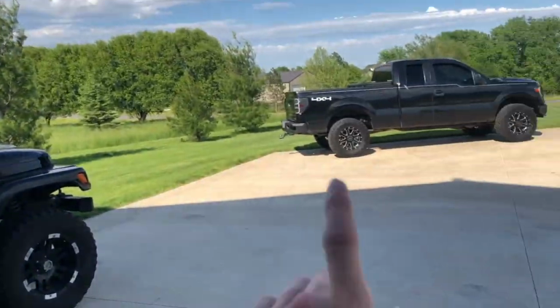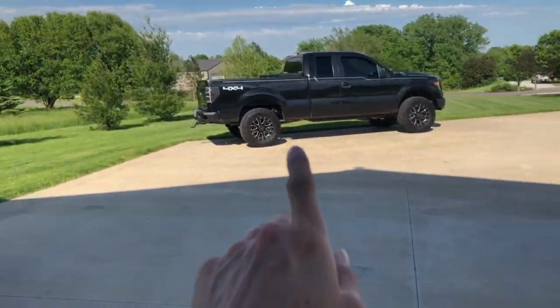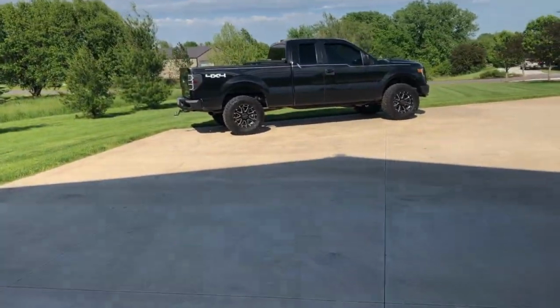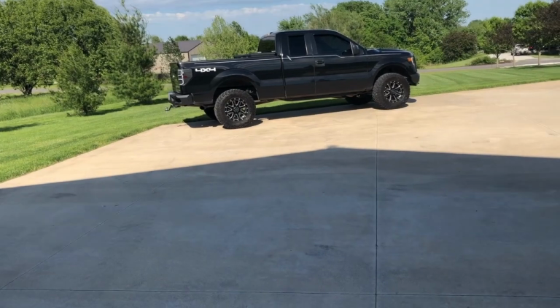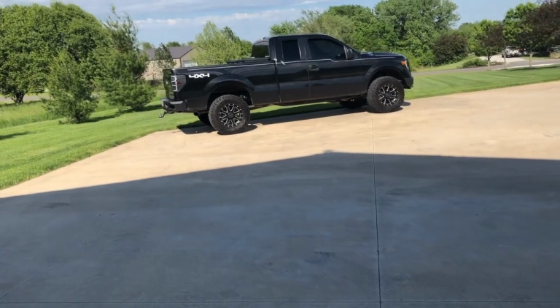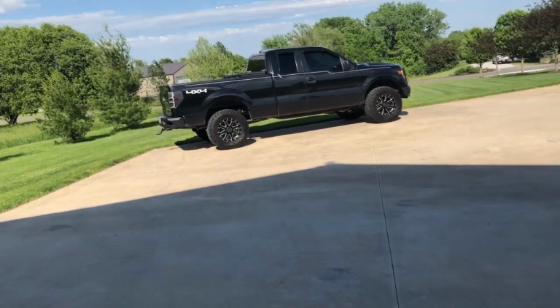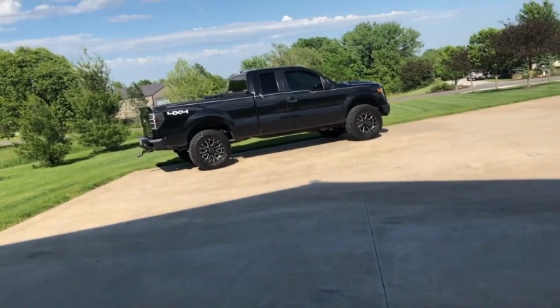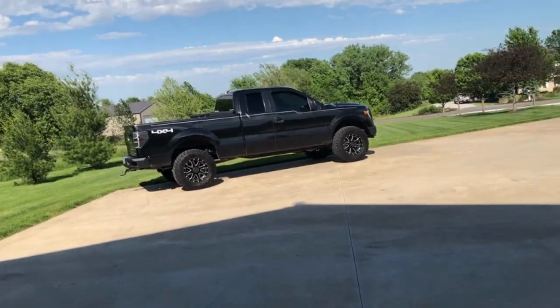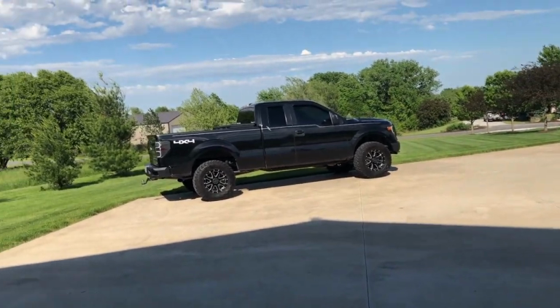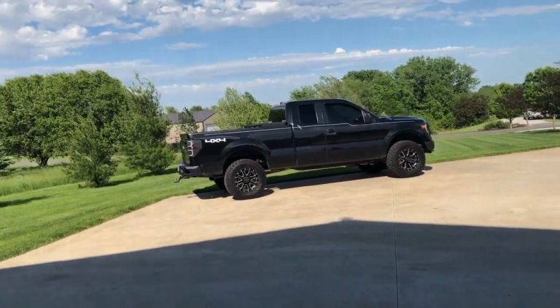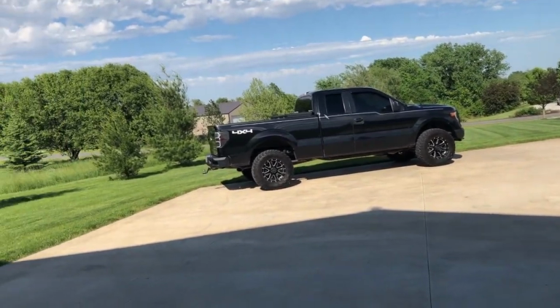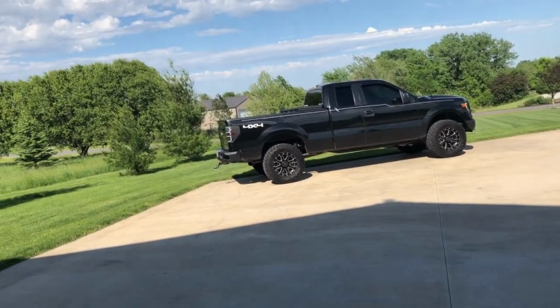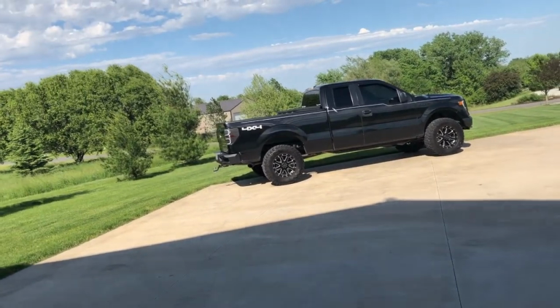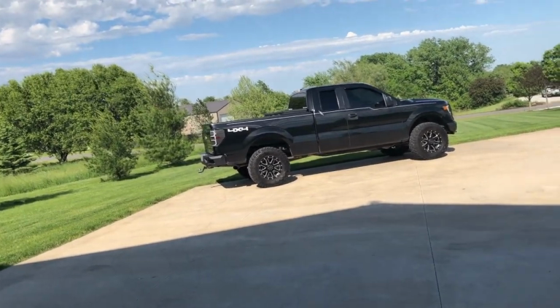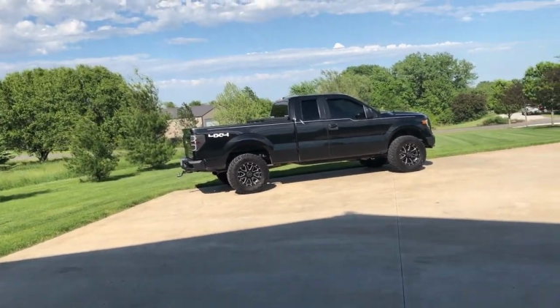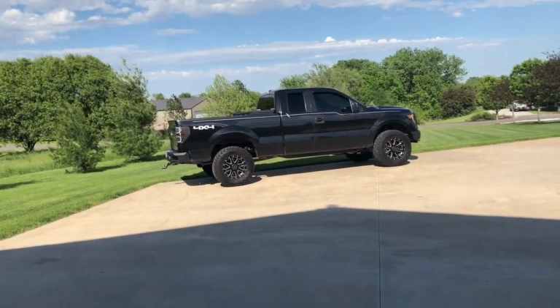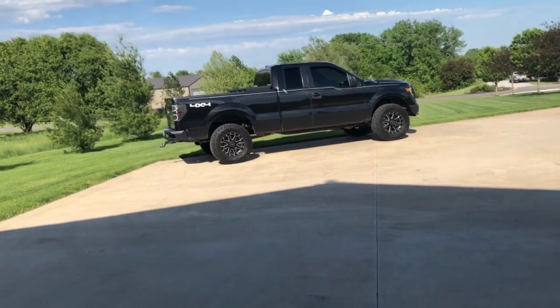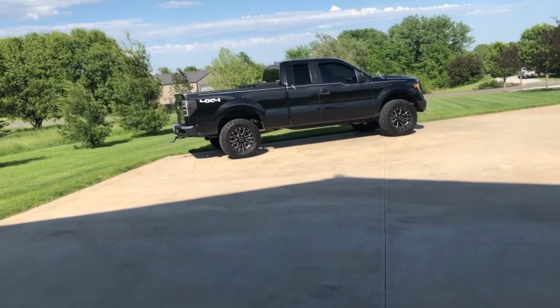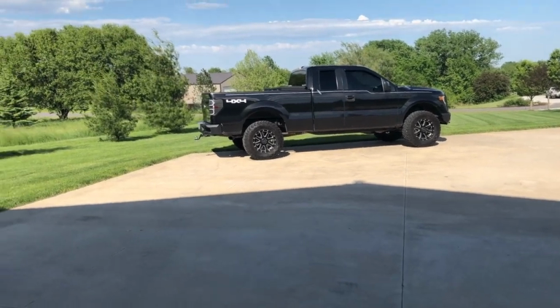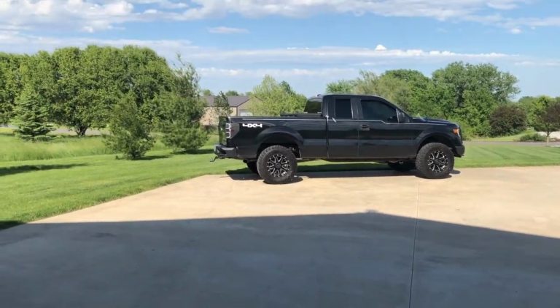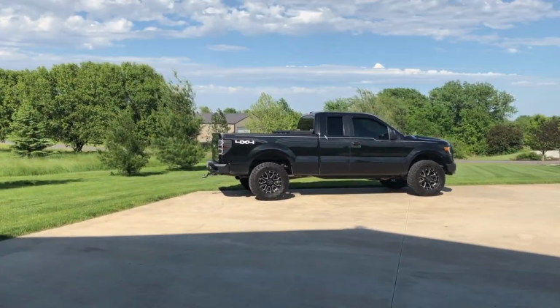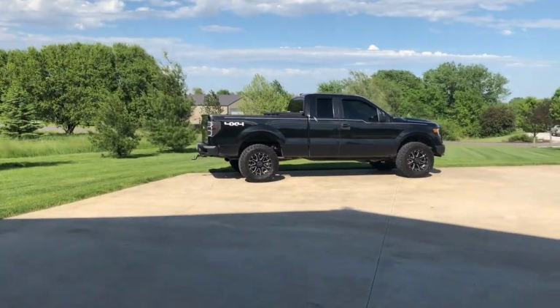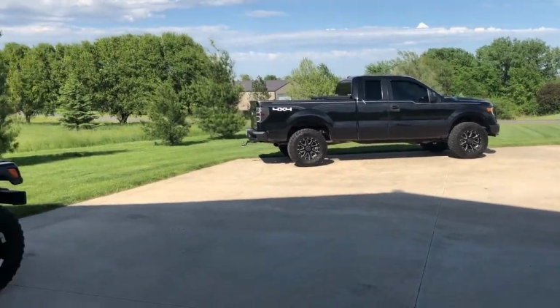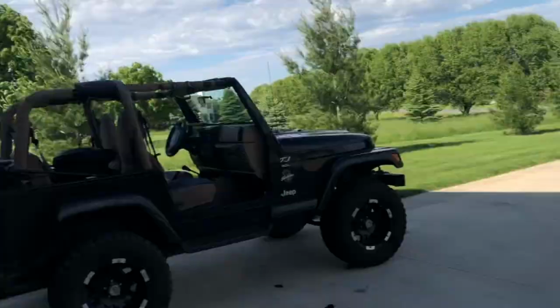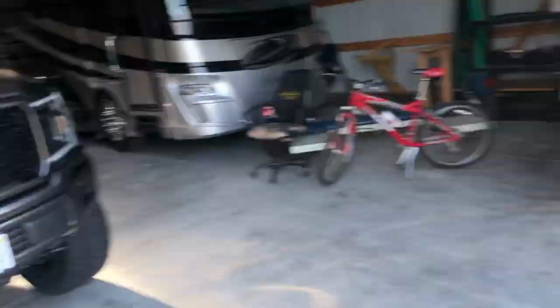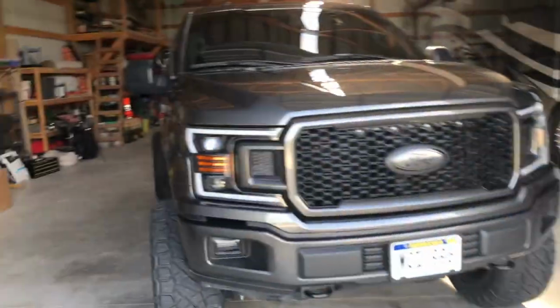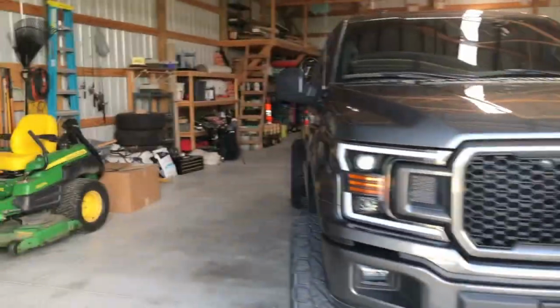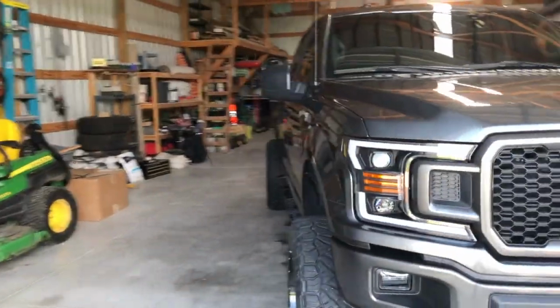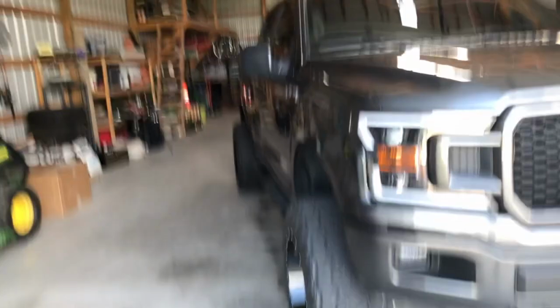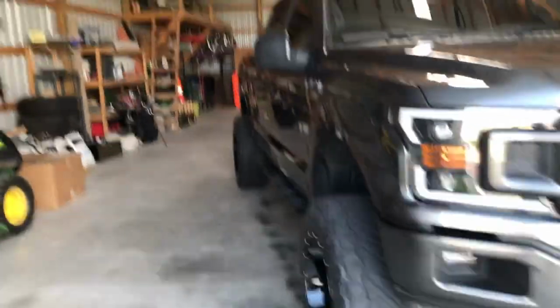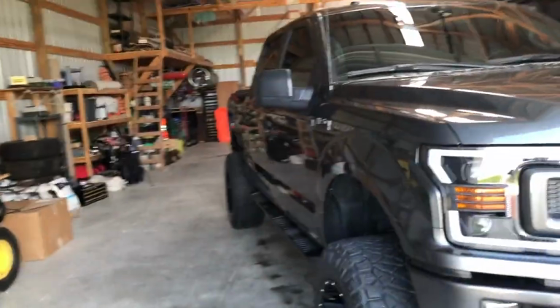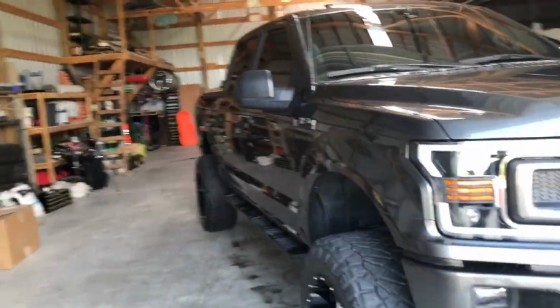Same thing with that truck — it's got a two inch lift and 30-inch tires. With two inch bigger tires and a two inch lift, it sits four inches taller than stock. So that's how you figure it out with any vehicle.